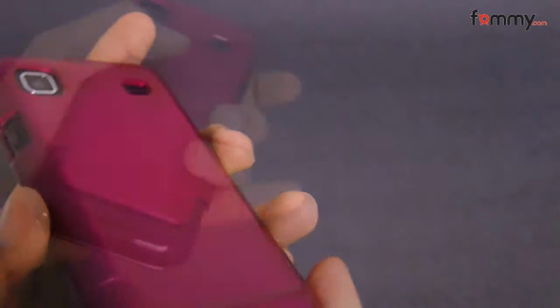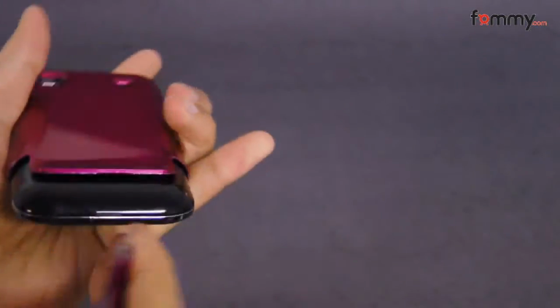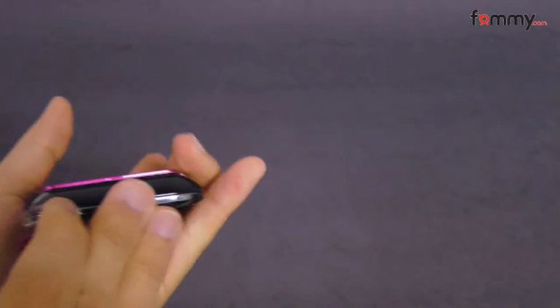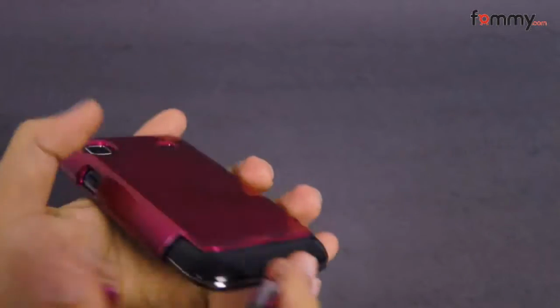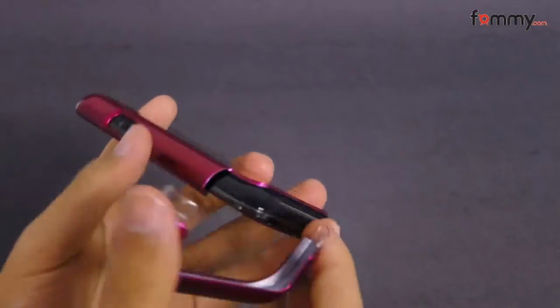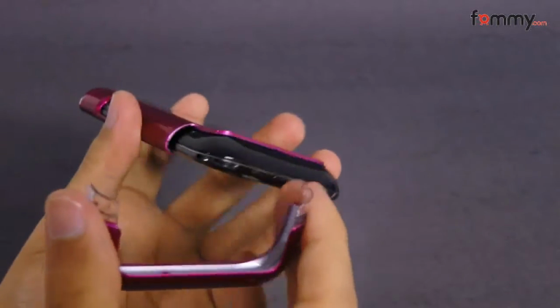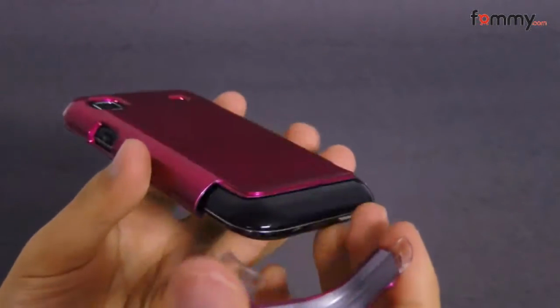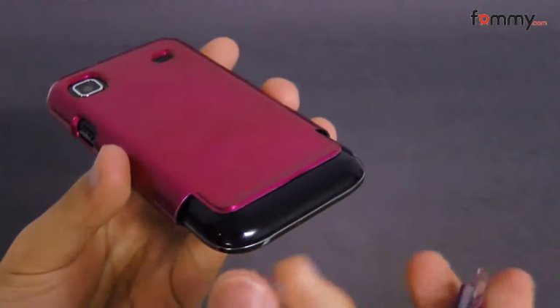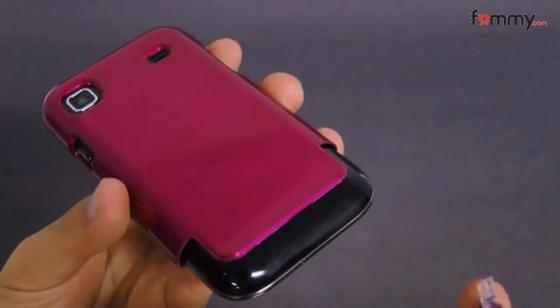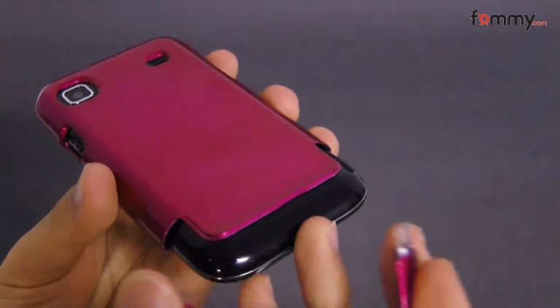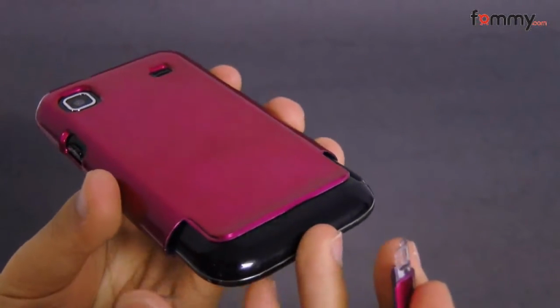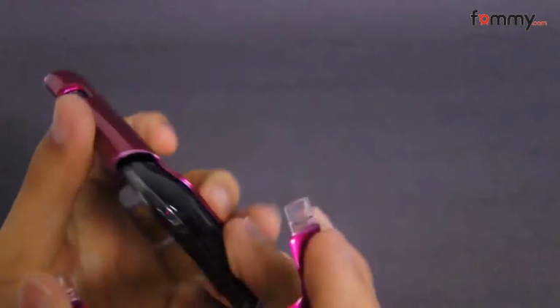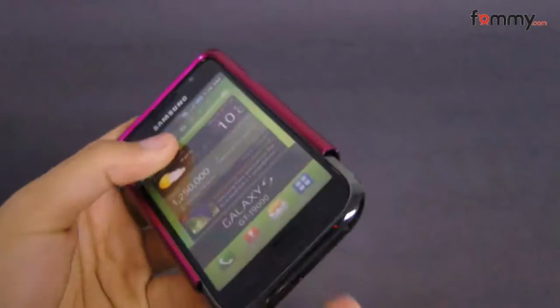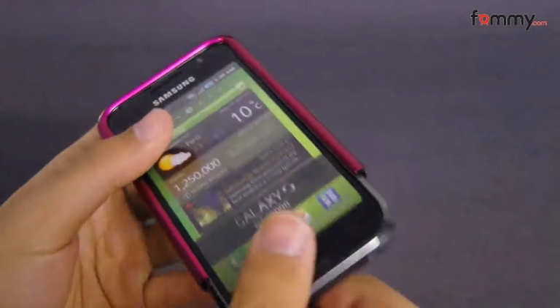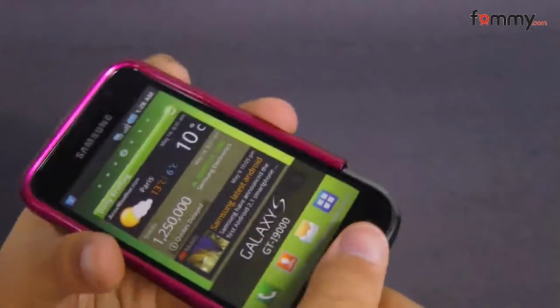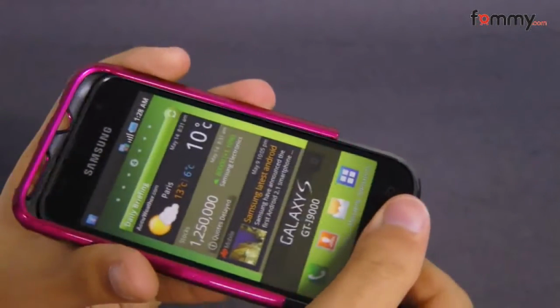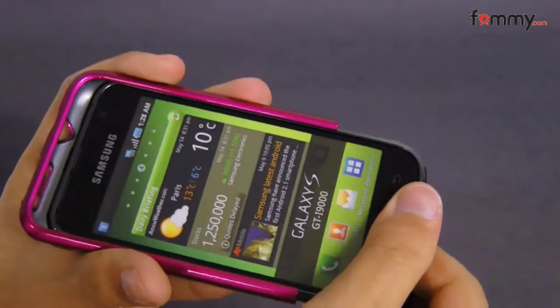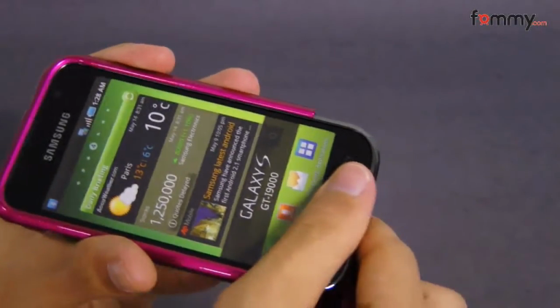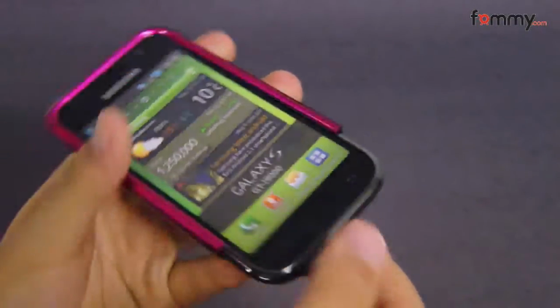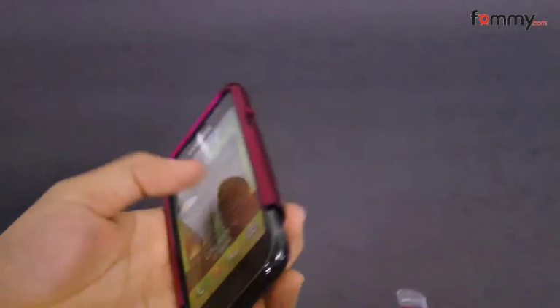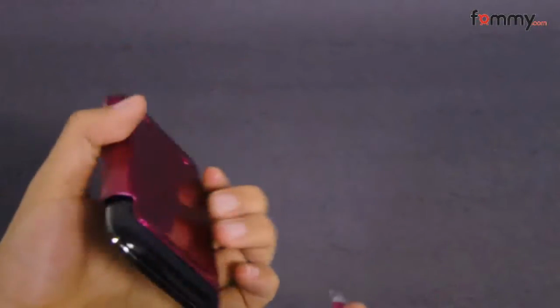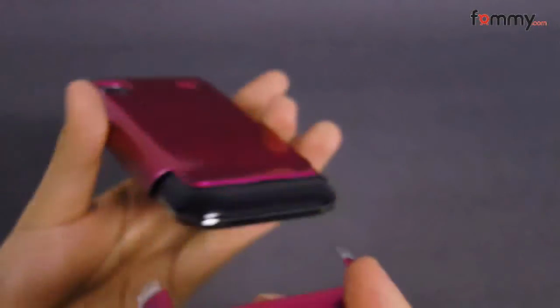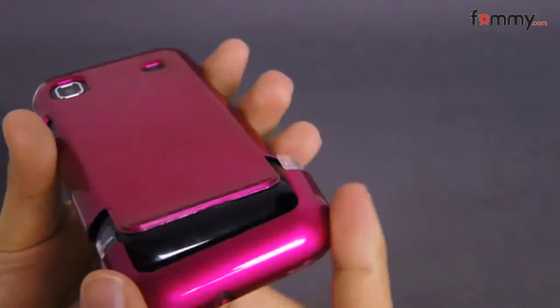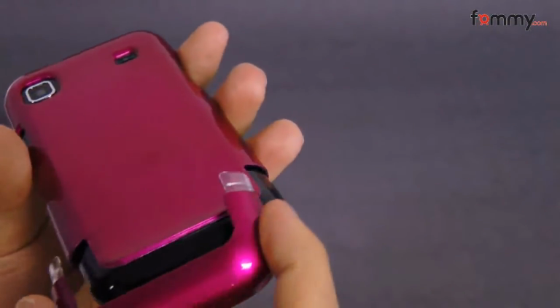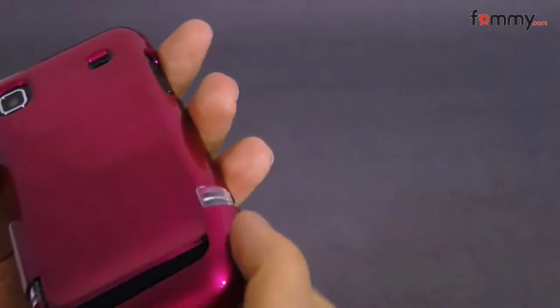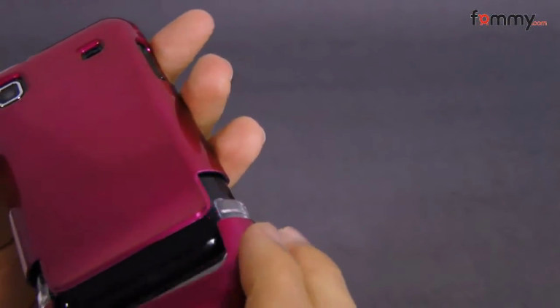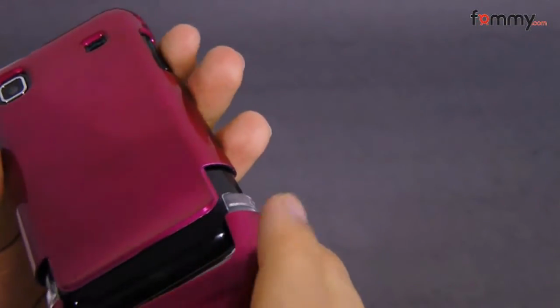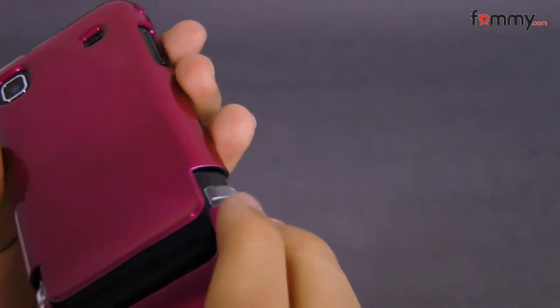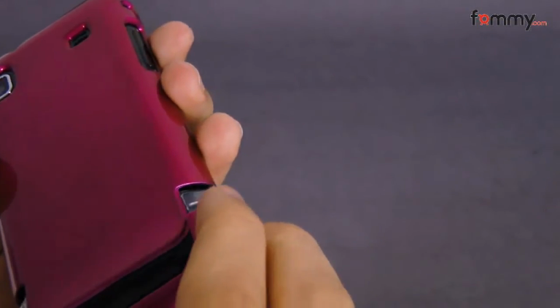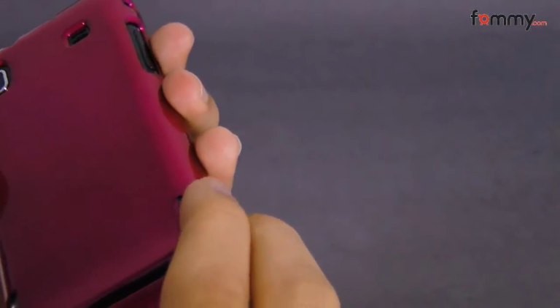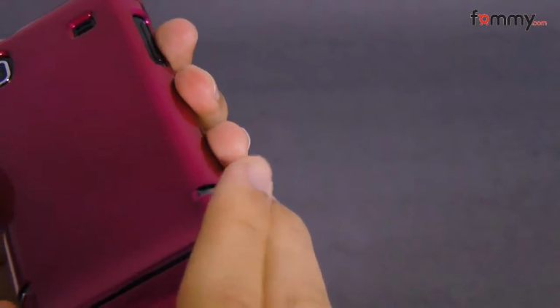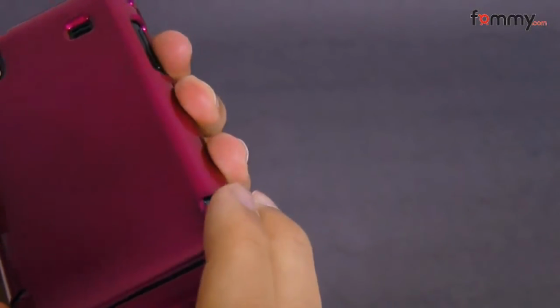It's pretty easy to install. All you have to do is slide your phone into the case, and then slide in the bottom piece, and you're good to go.